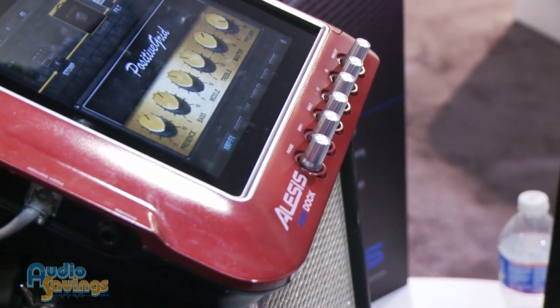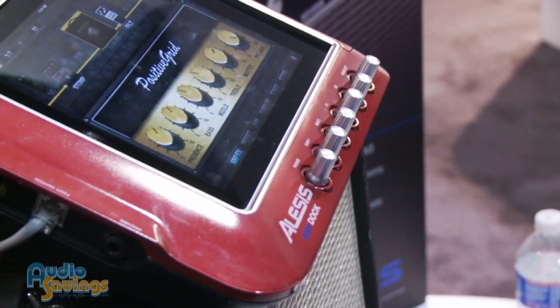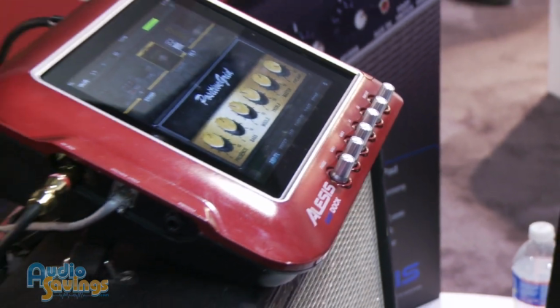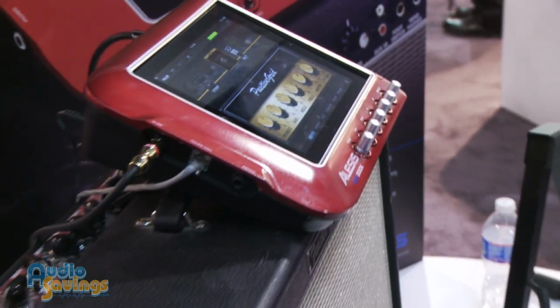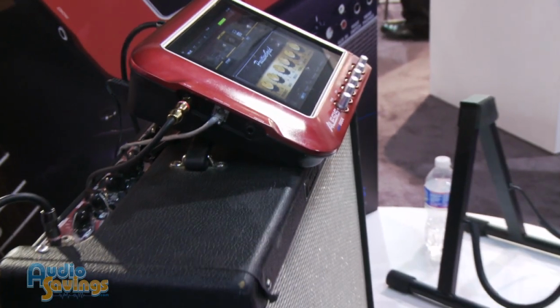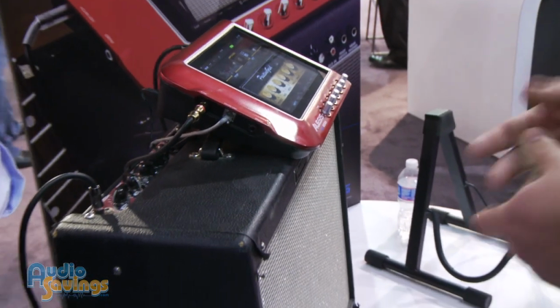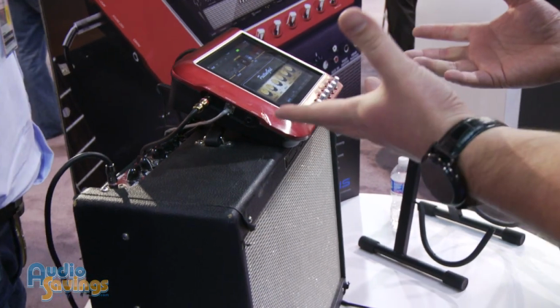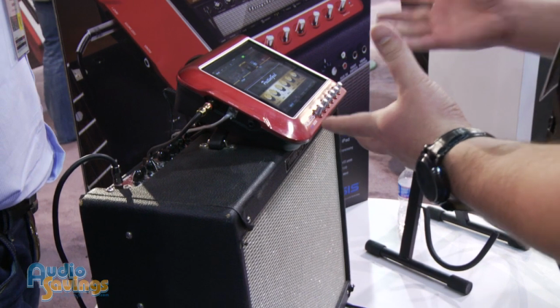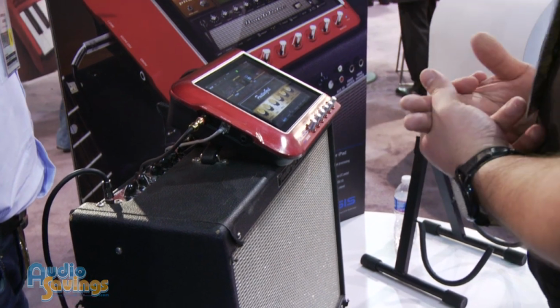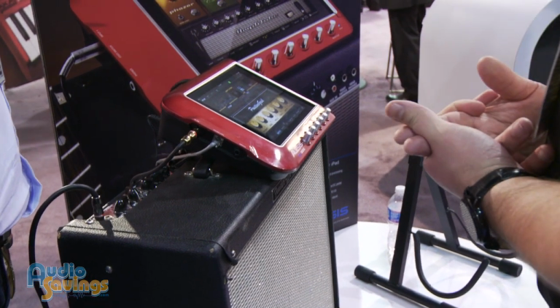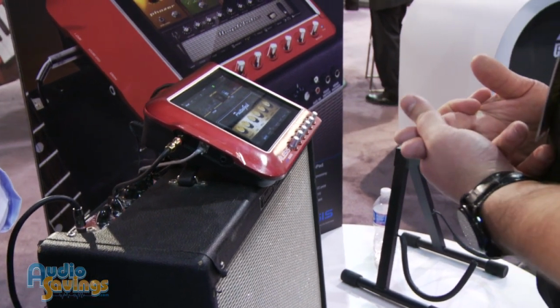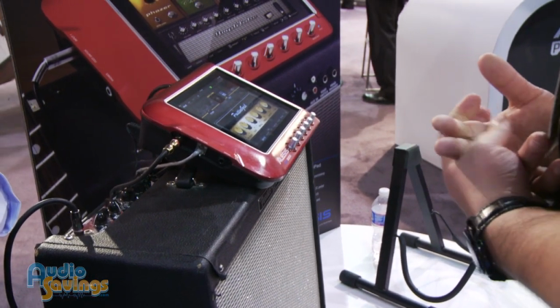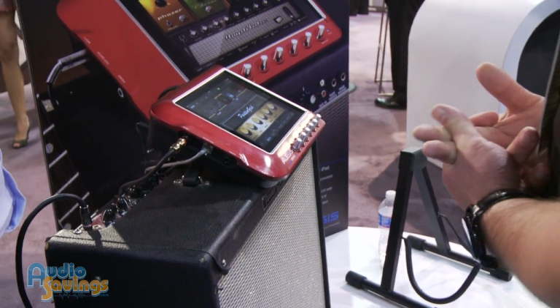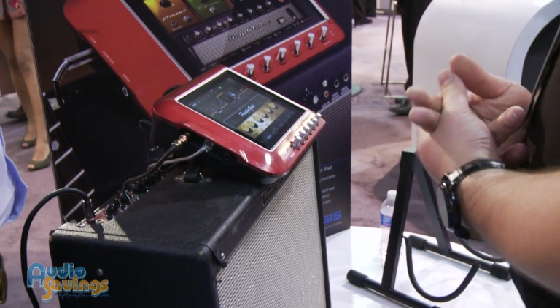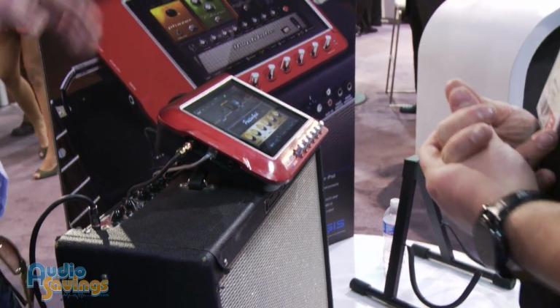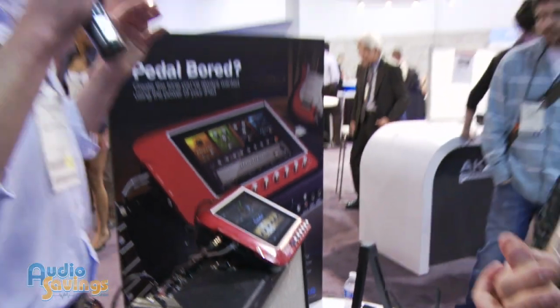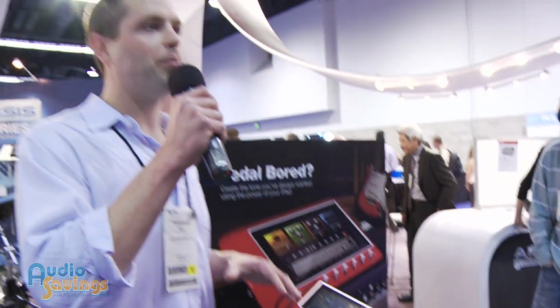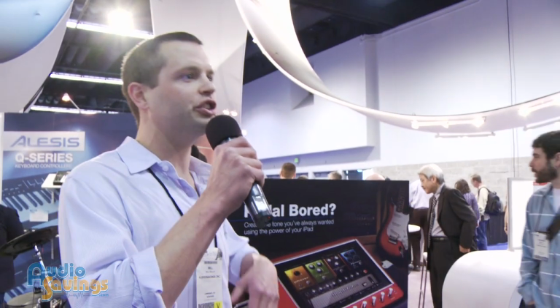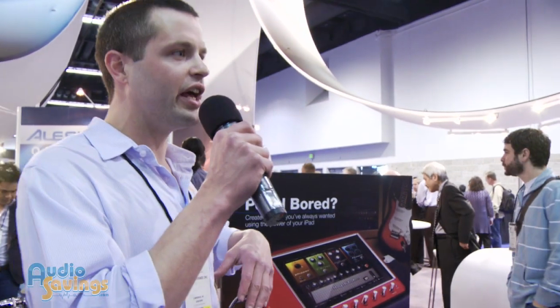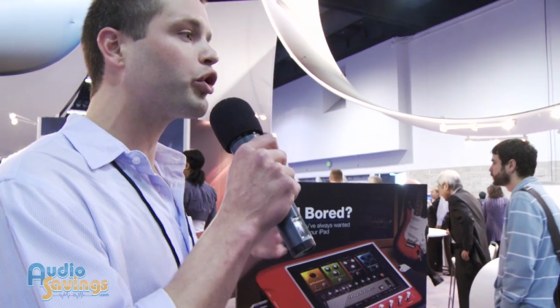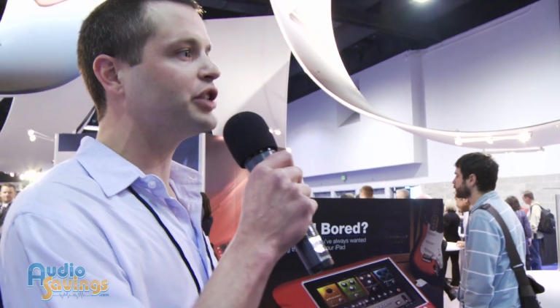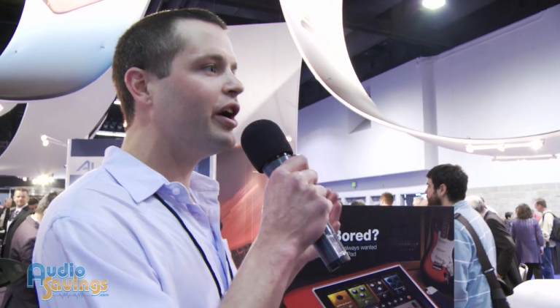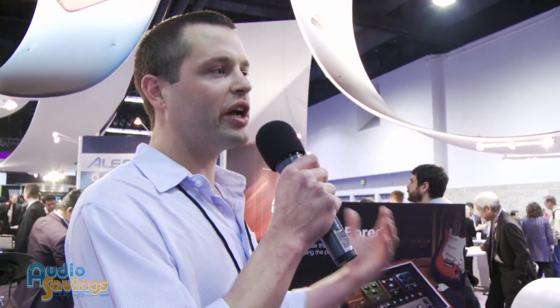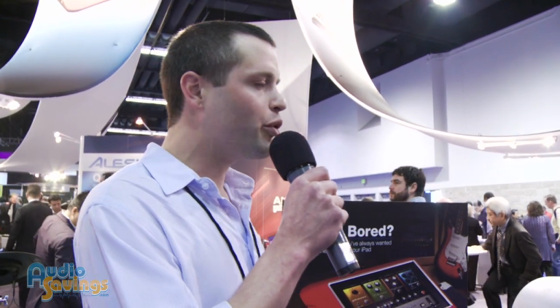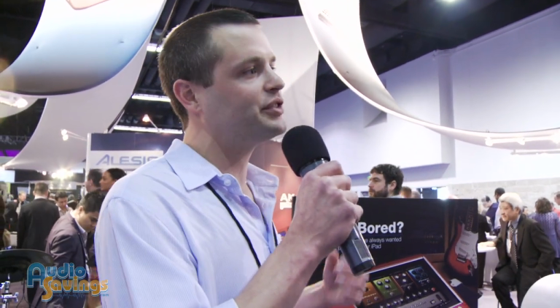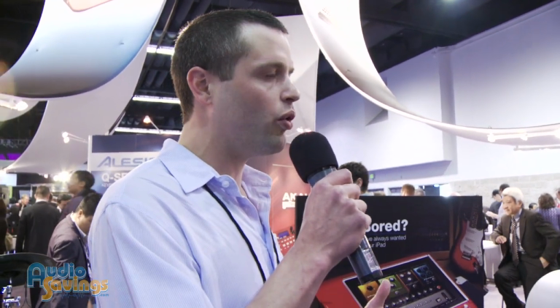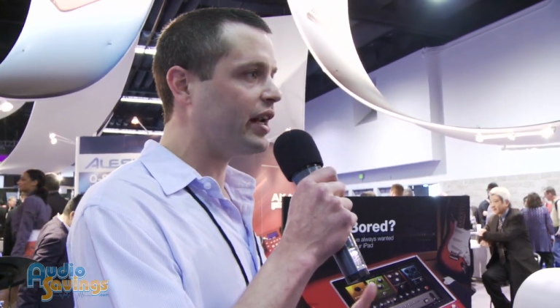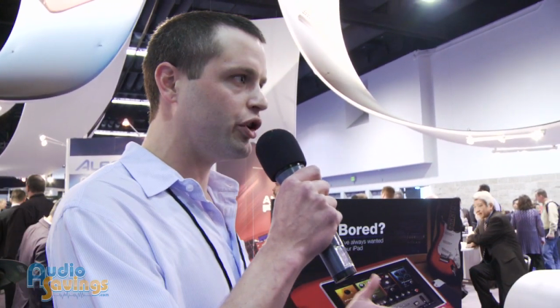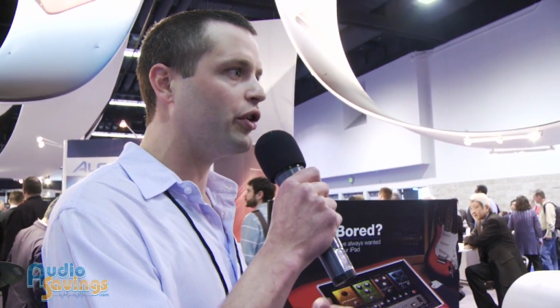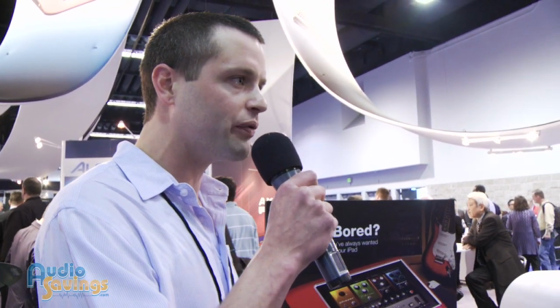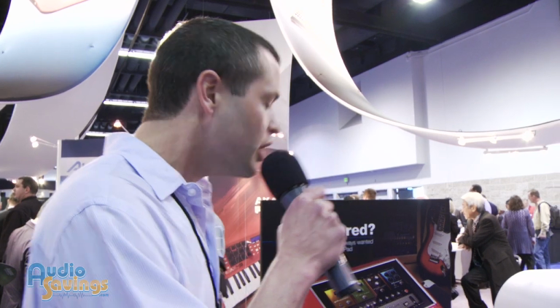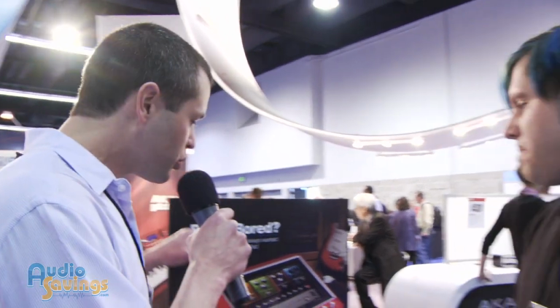It does. It comes with the AmpDoc software, but you can also use any software that you want that's available on the App Store. So you can download more applications and get more cool sounds whether you're trying to get that cool live sound or that in-the-studio feel that you're looking for. So cool.